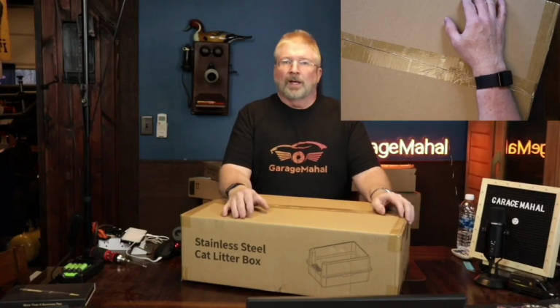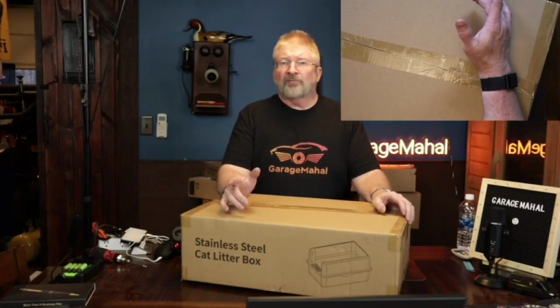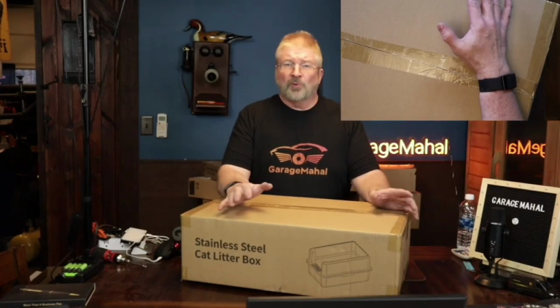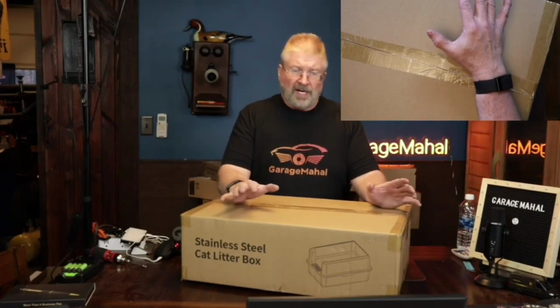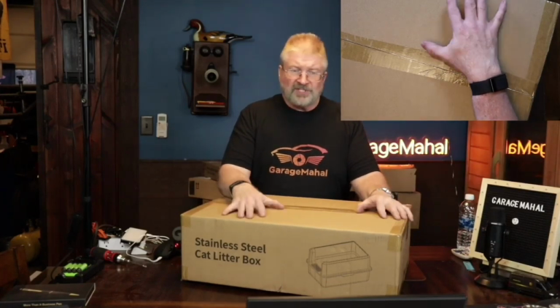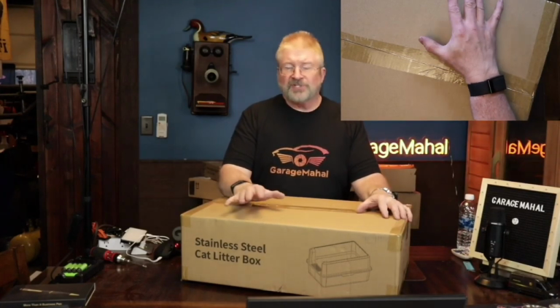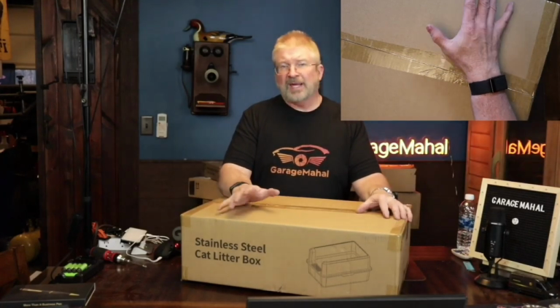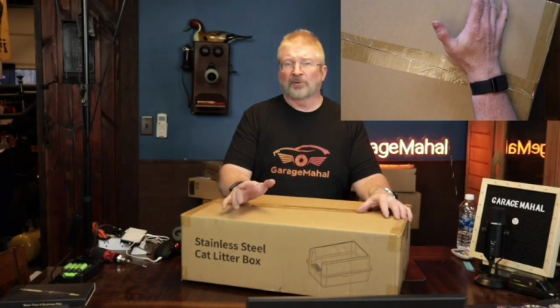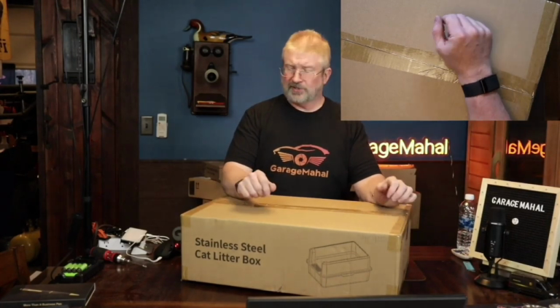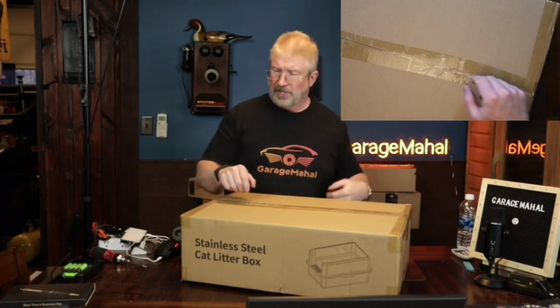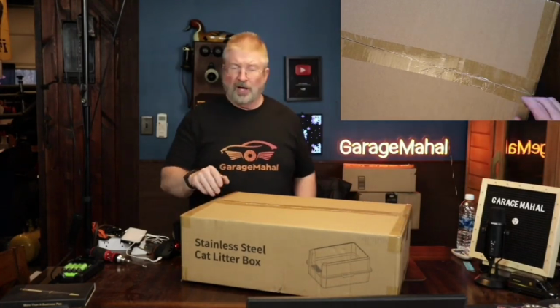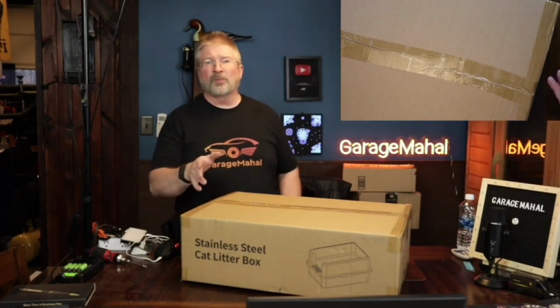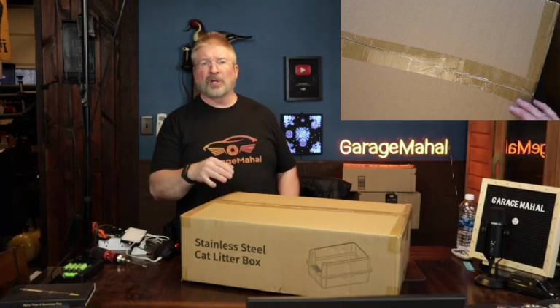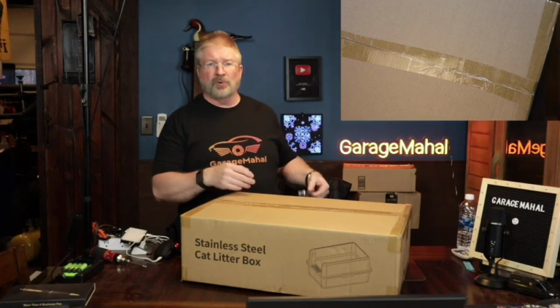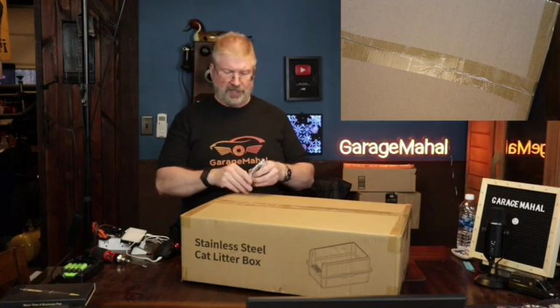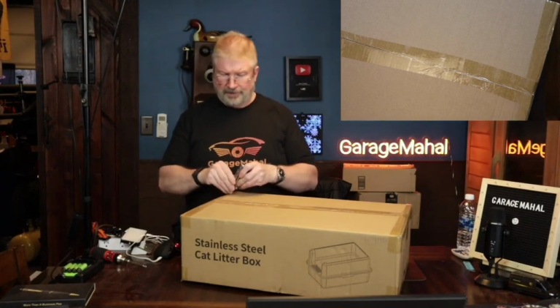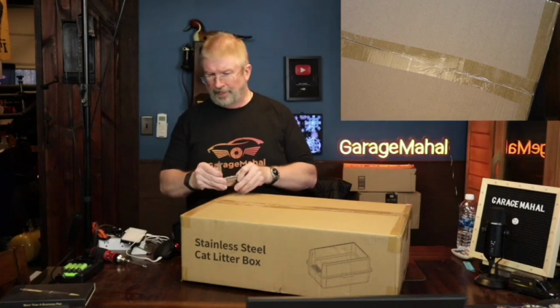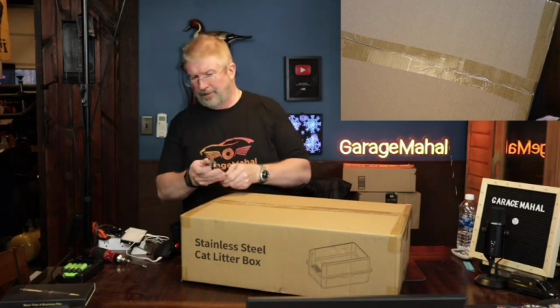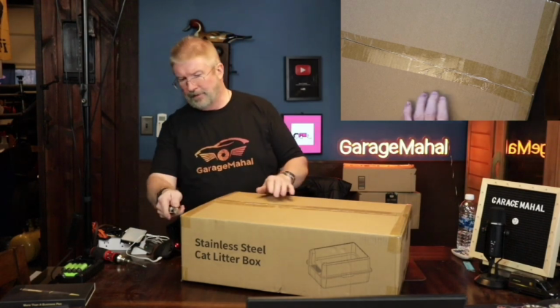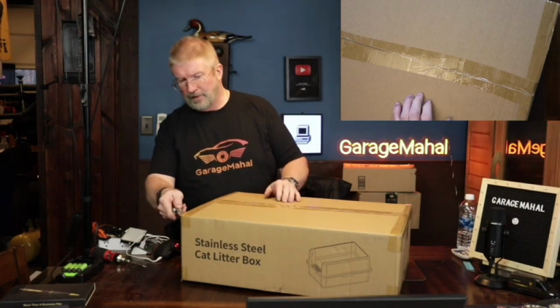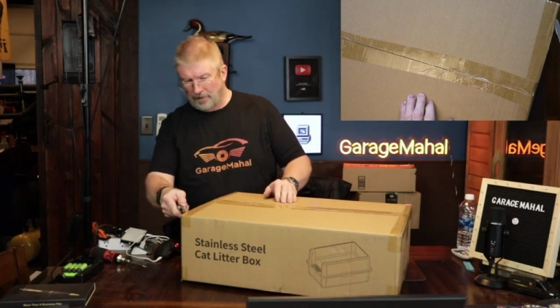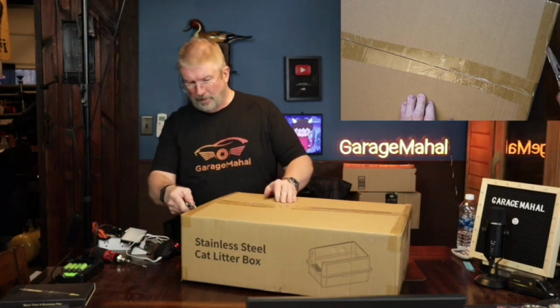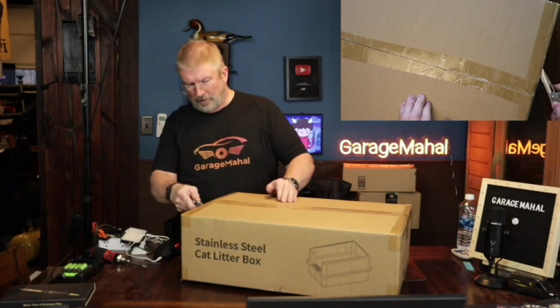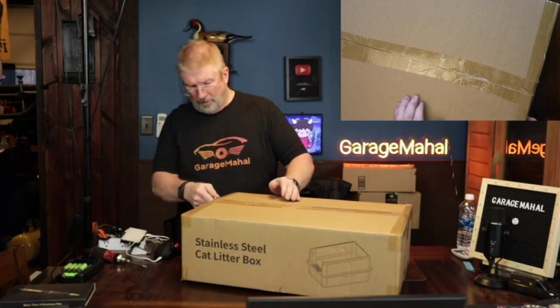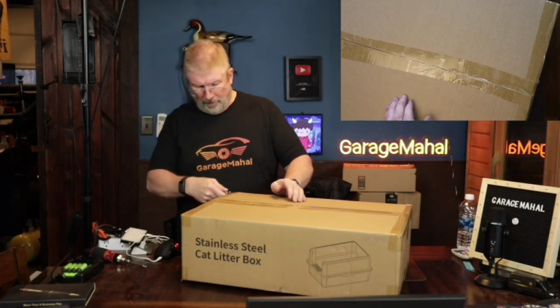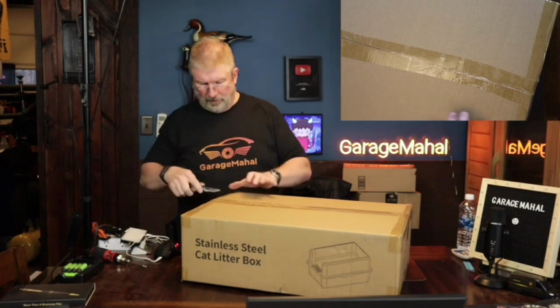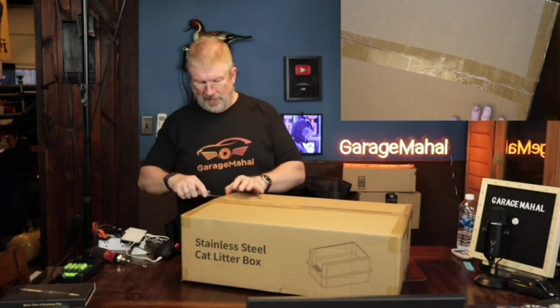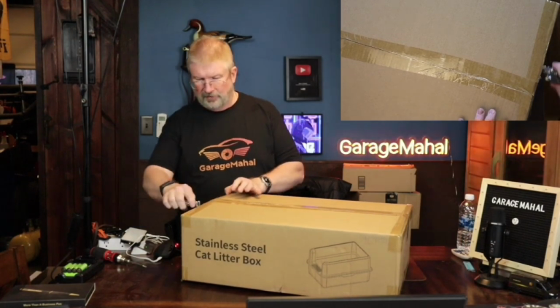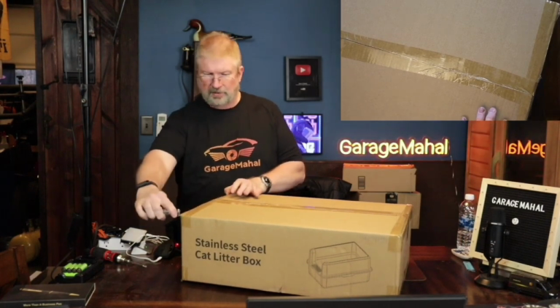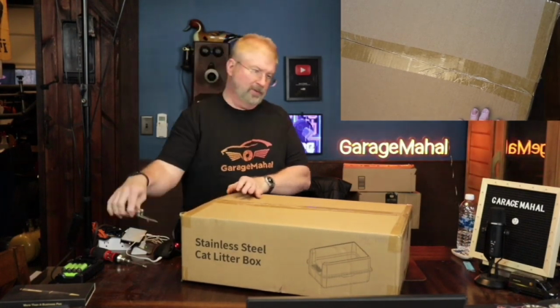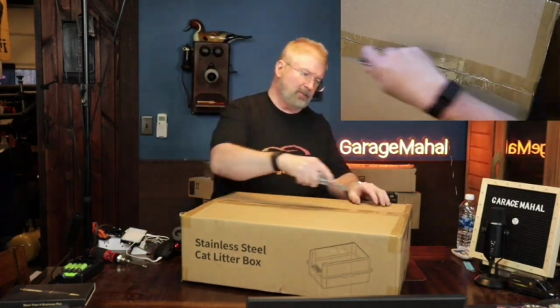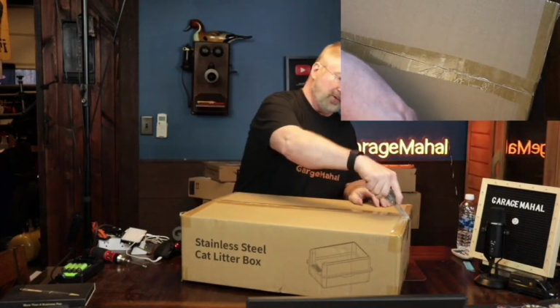Hey, Brian from GarageMall. Today I have a stainless steel cat litter box. Let's open up and I'll show you what it looks like. It's packed really well, taped up pretty good.